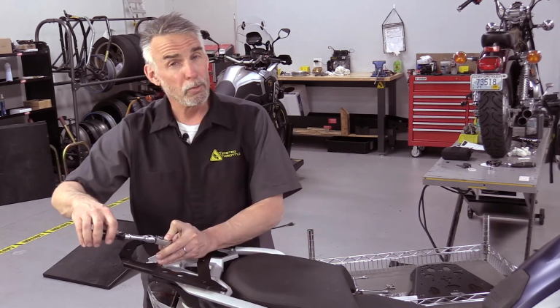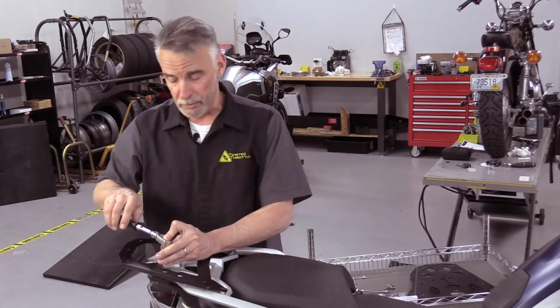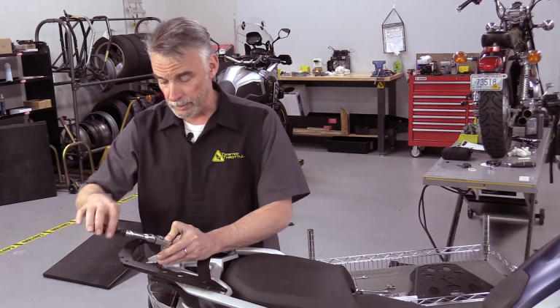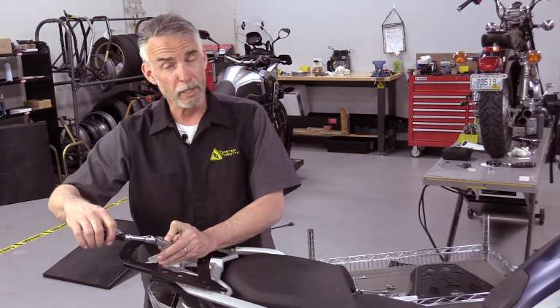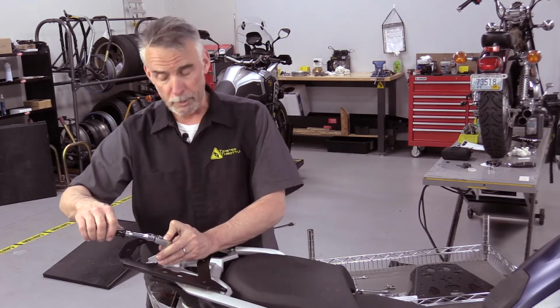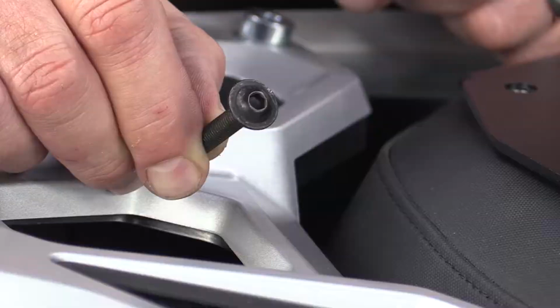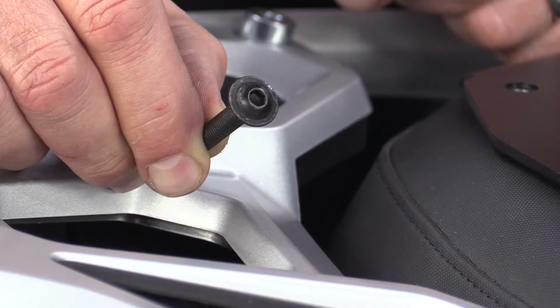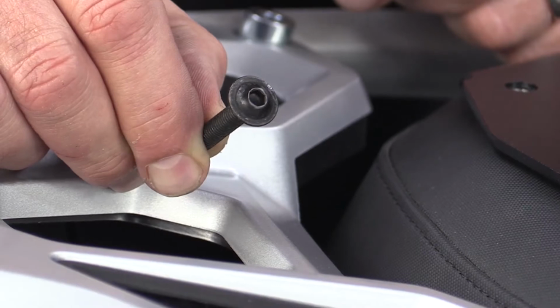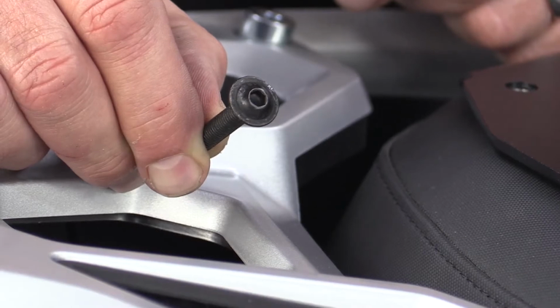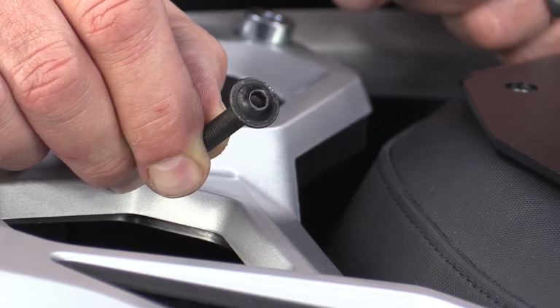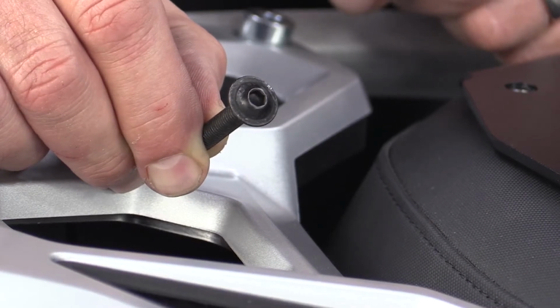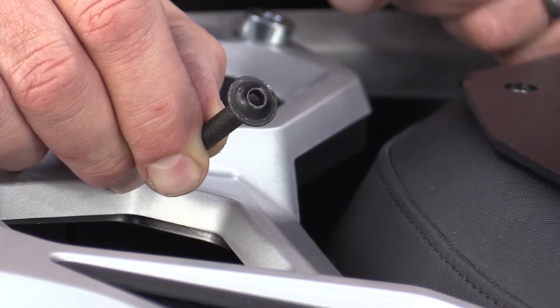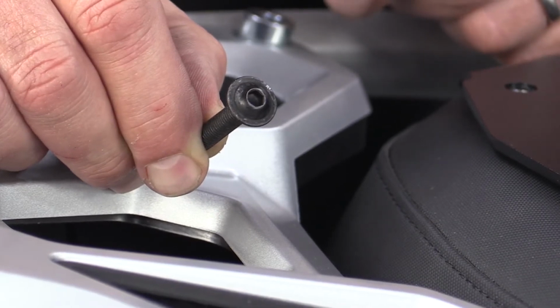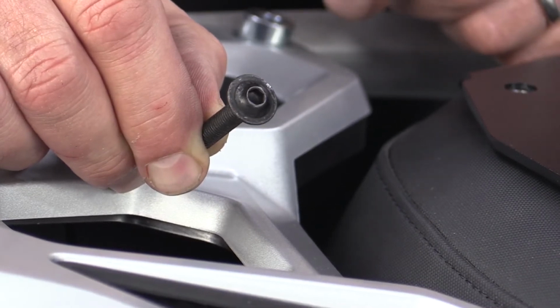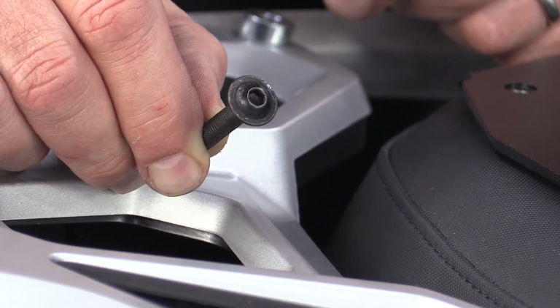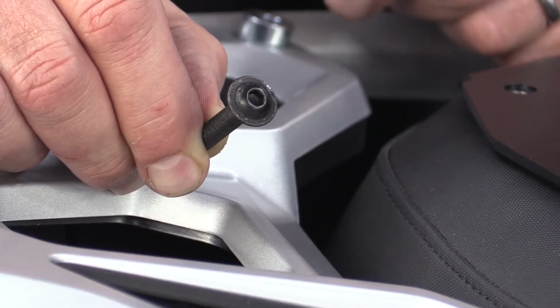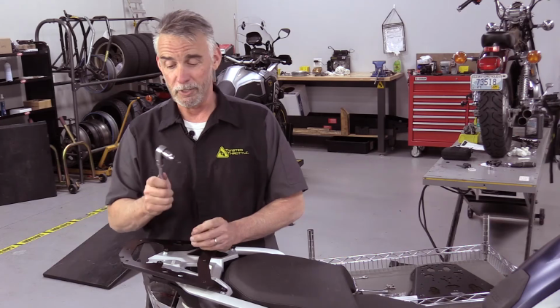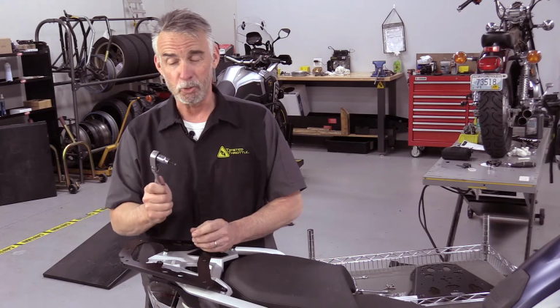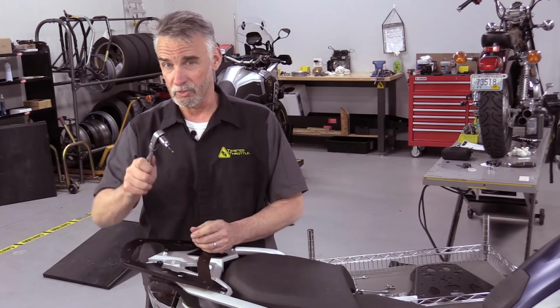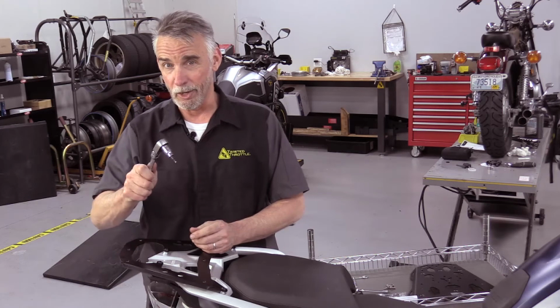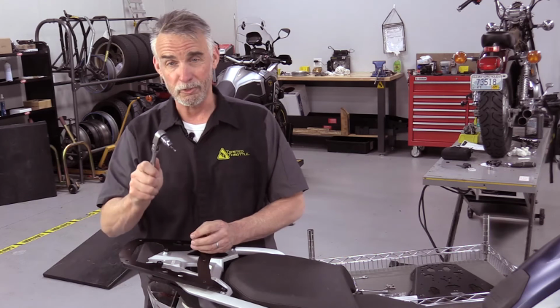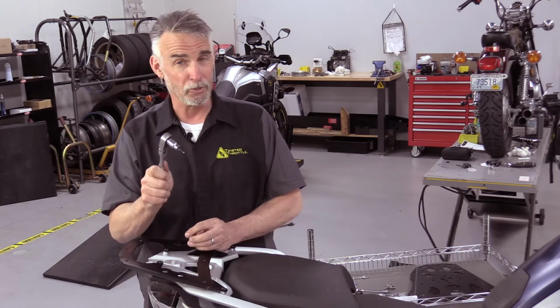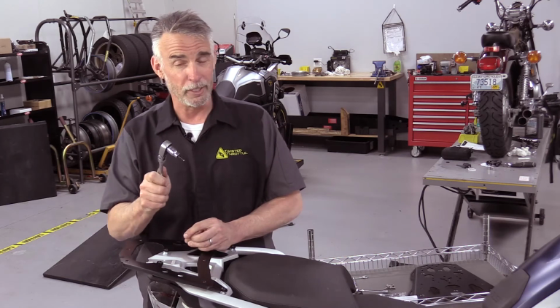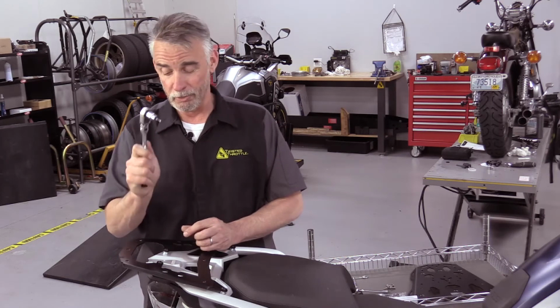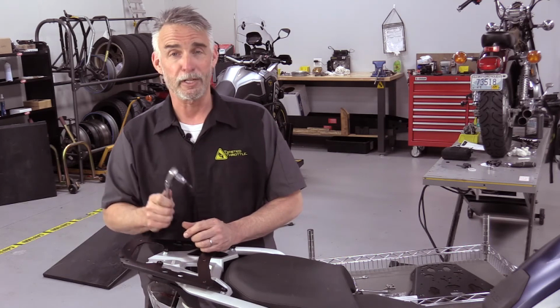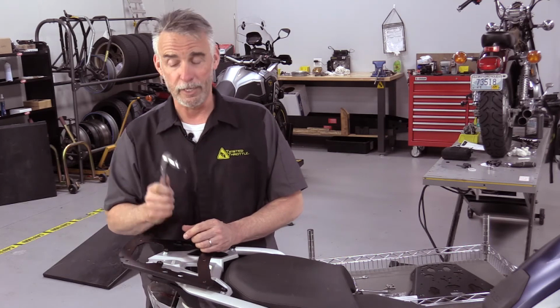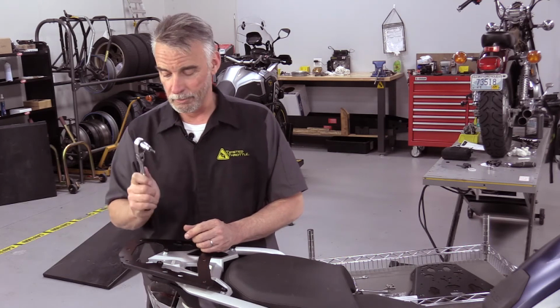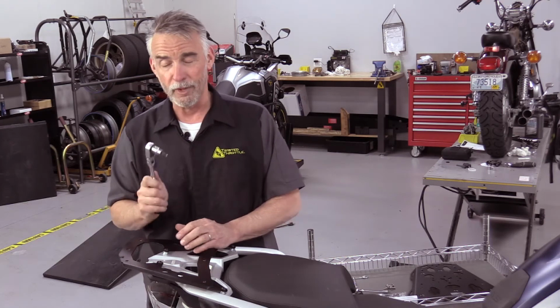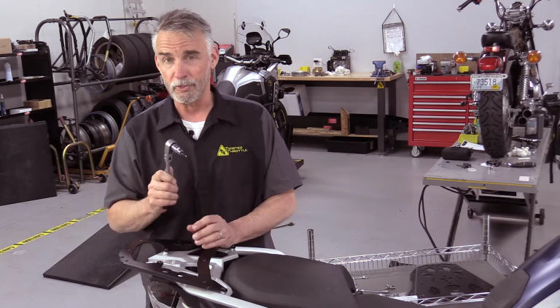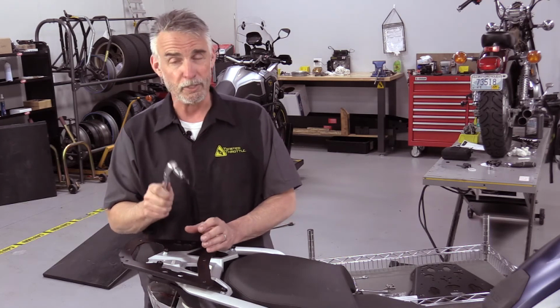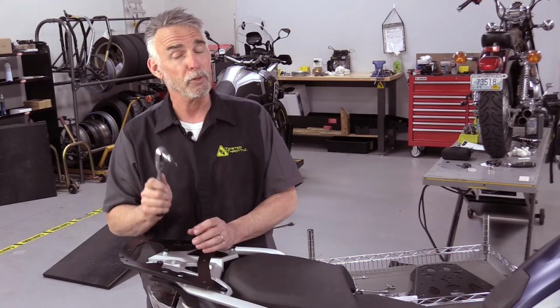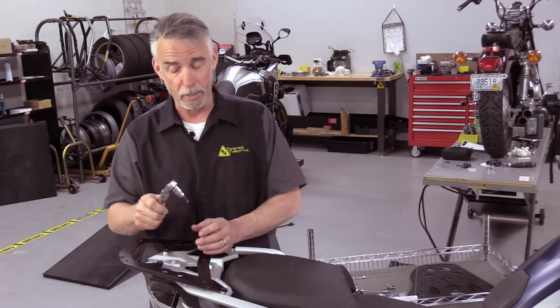One more thing about these button head screws: you've got to be a little bit careful. Because they're low profile, the hex depth is actually fairly shallow. If you get your tool slightly off and start to torque it, you'll definitely round it out. These are the fasteners you need to take your time with and be careful.